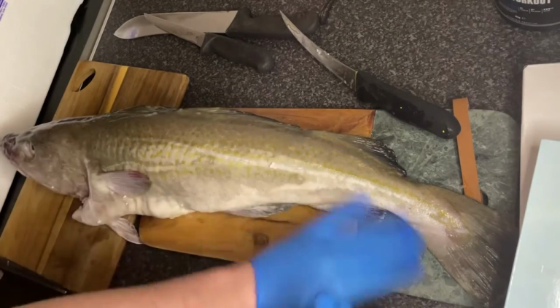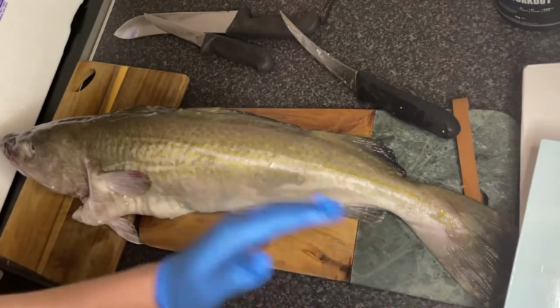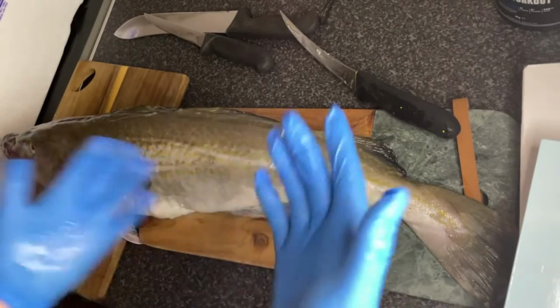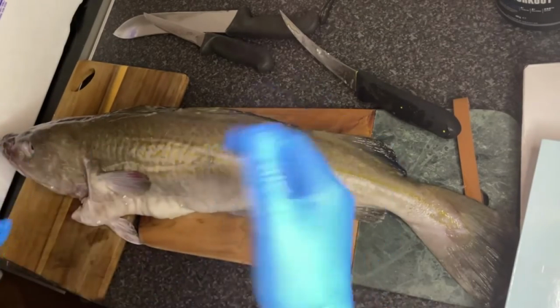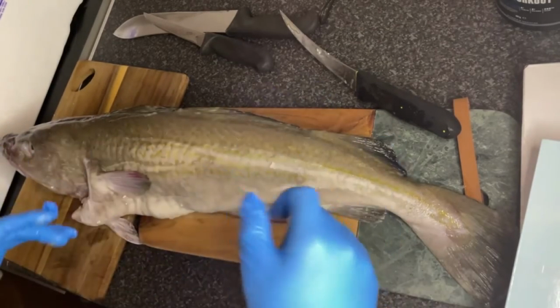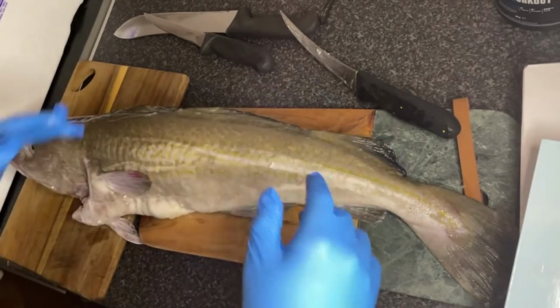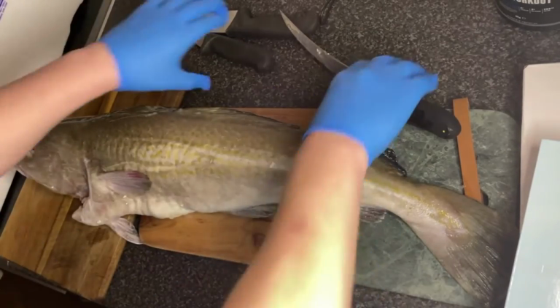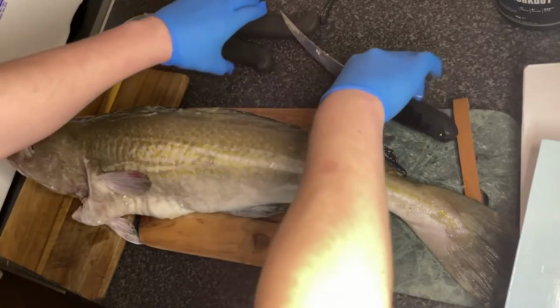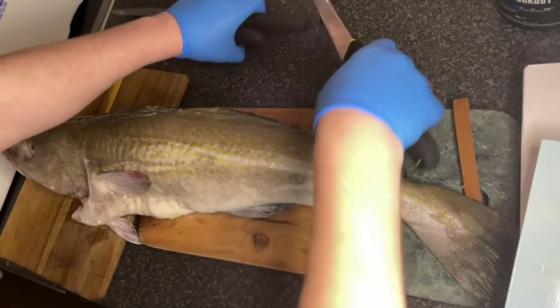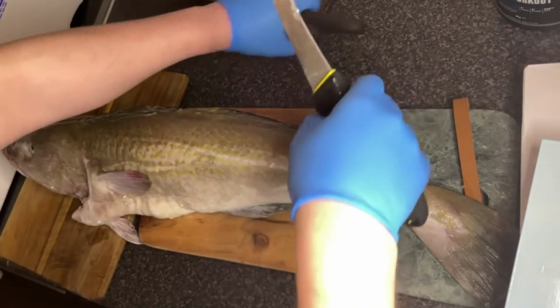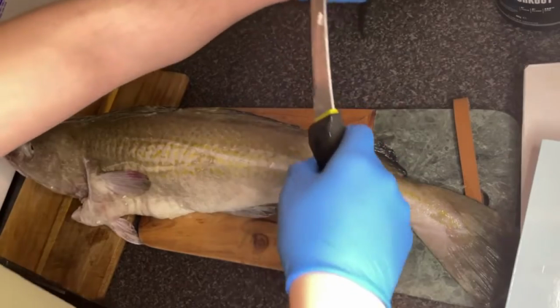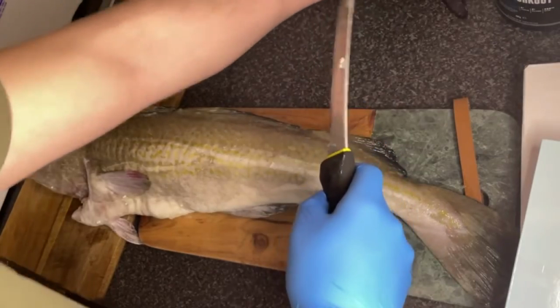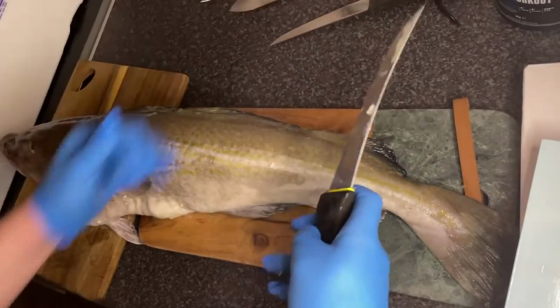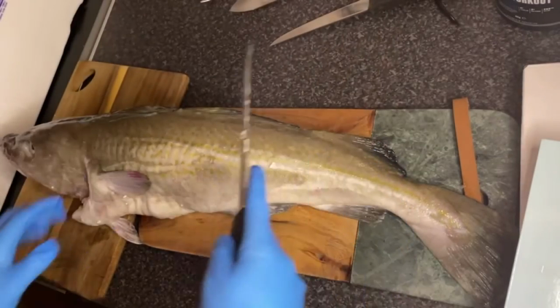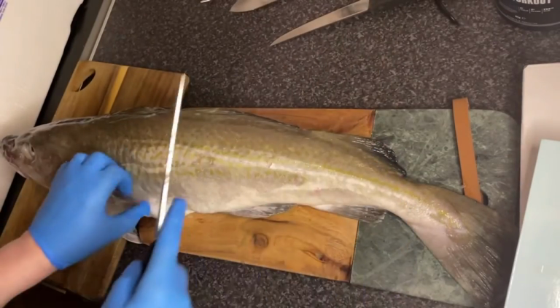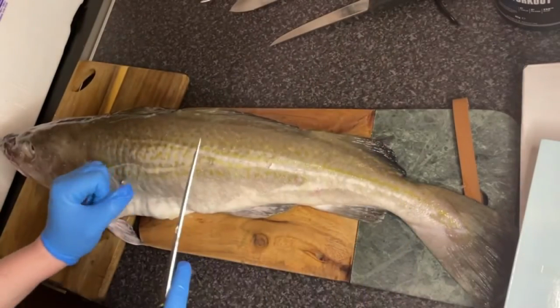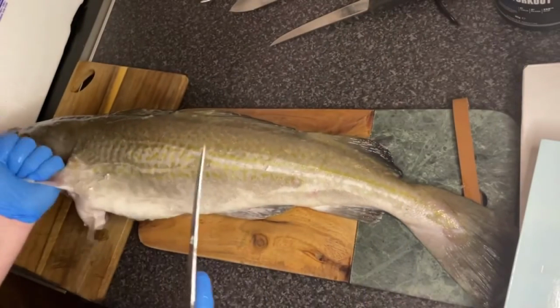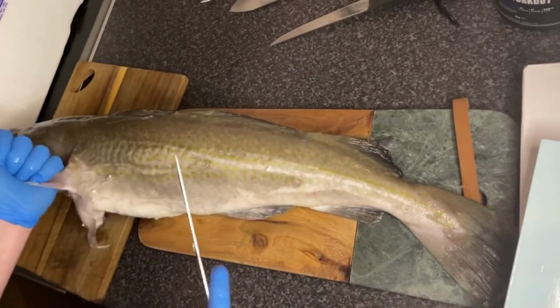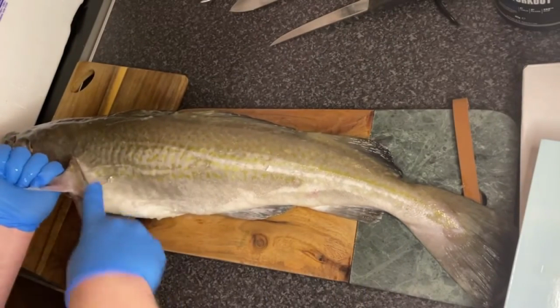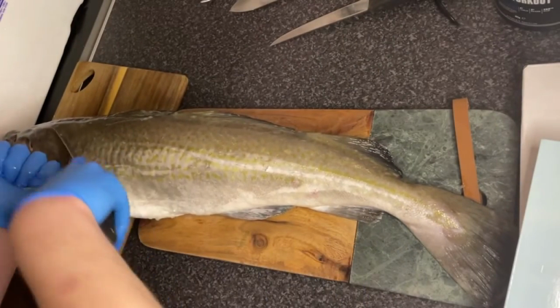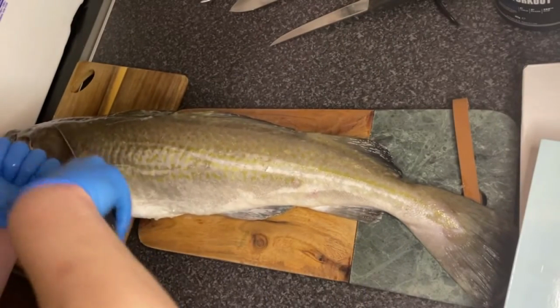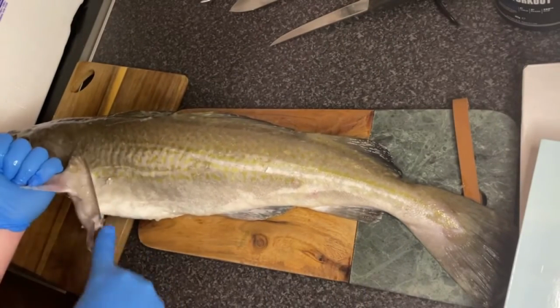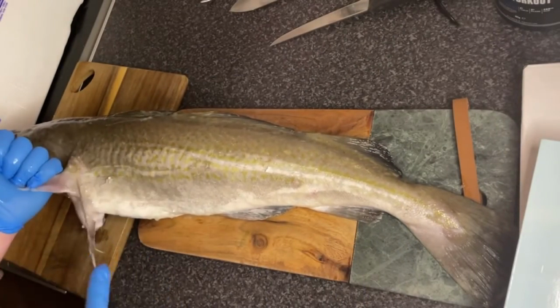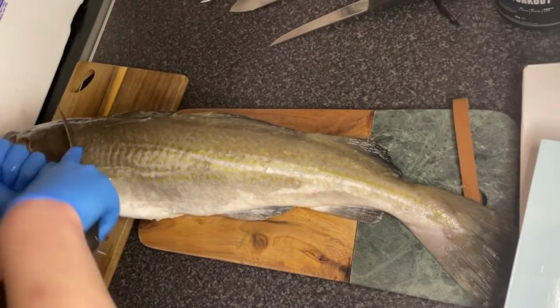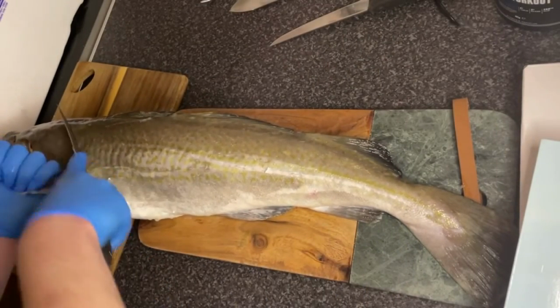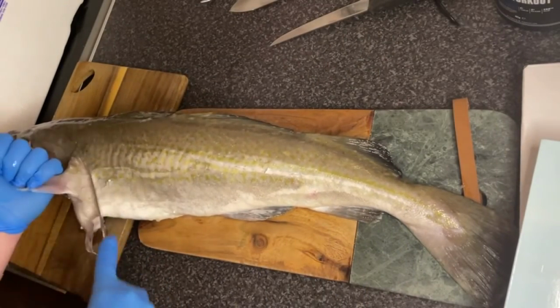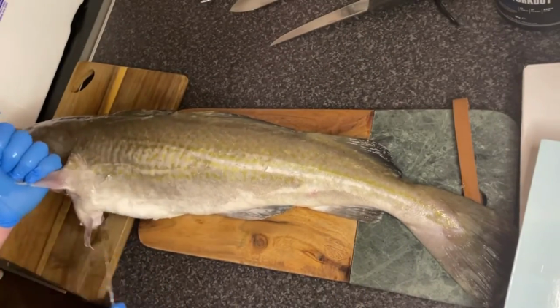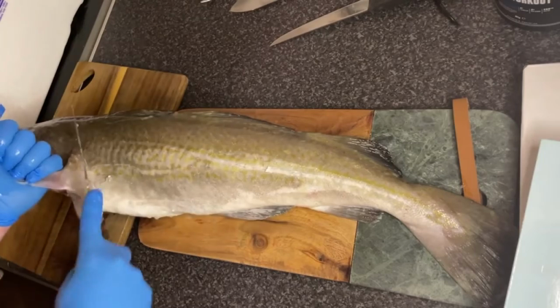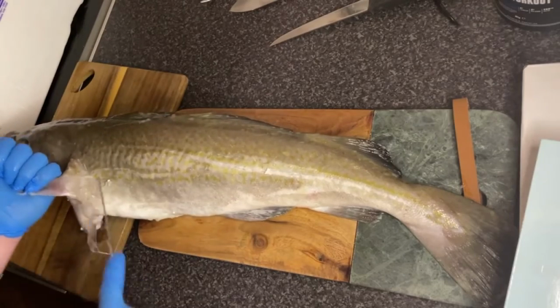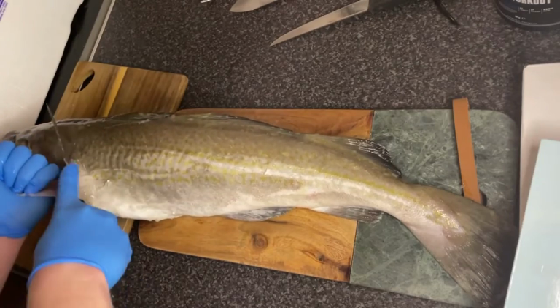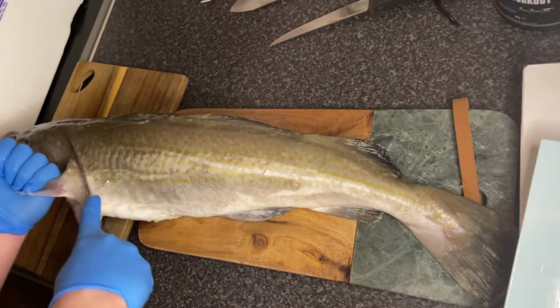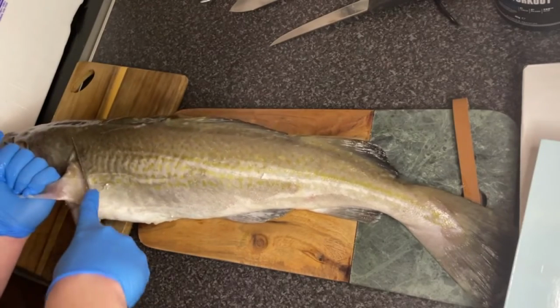Now you've got your cod, first things first, you want a nice sharp knife — I use a 5.5 inch curved knife. You just want to grab the fin and cut round where I'm showing you, from the top of the head down to the belly.